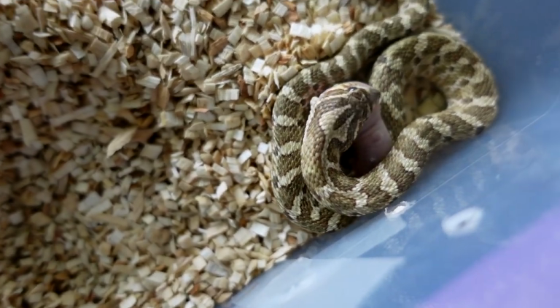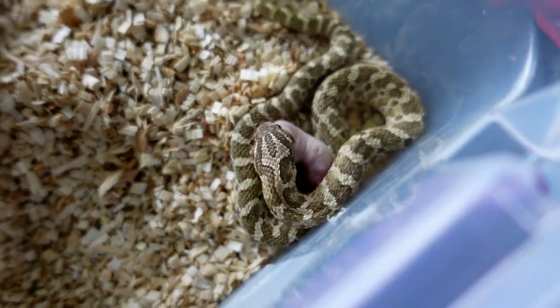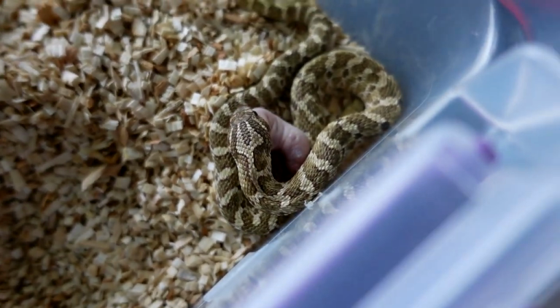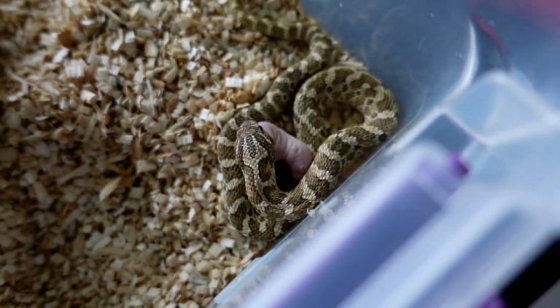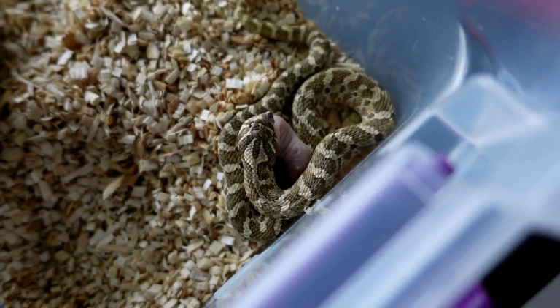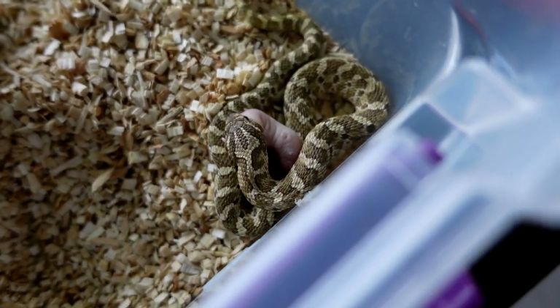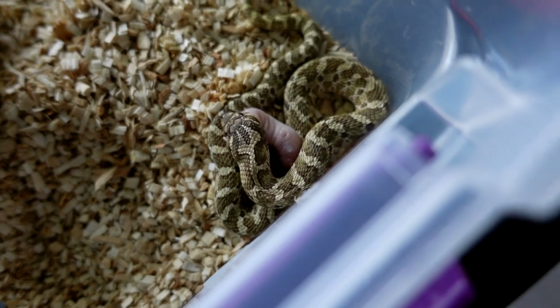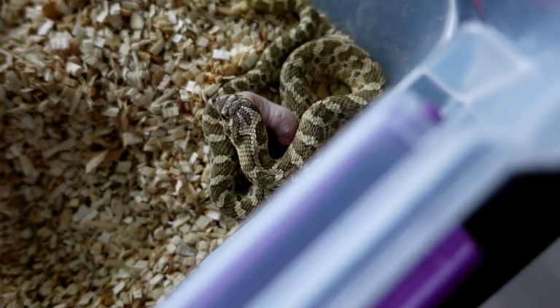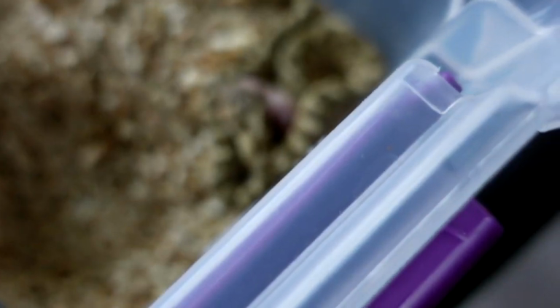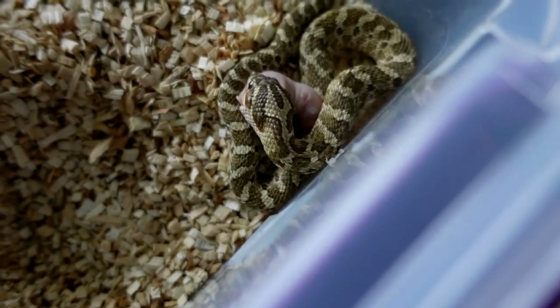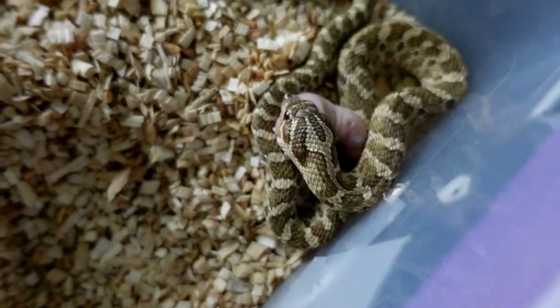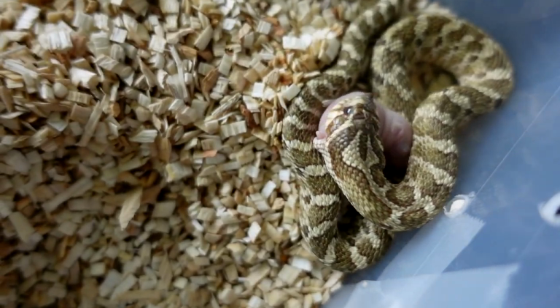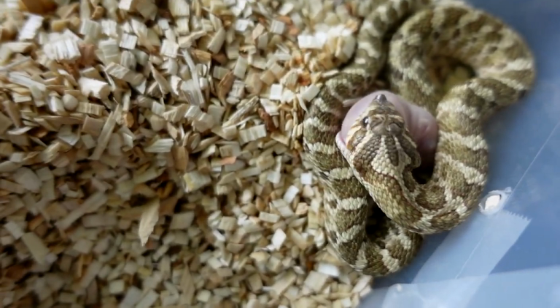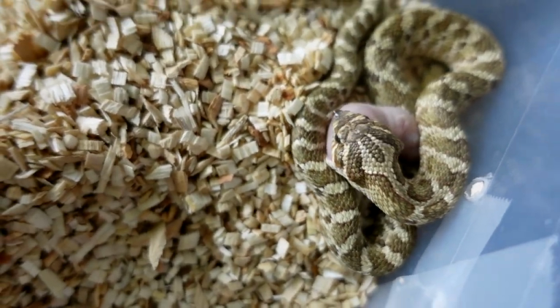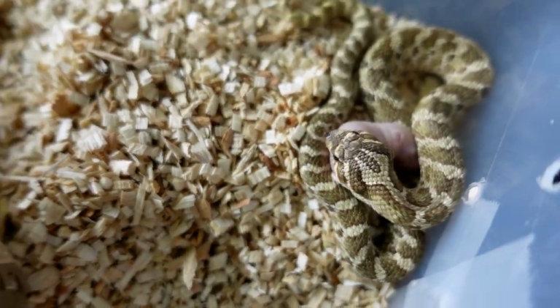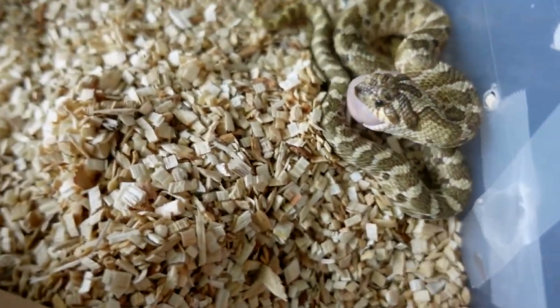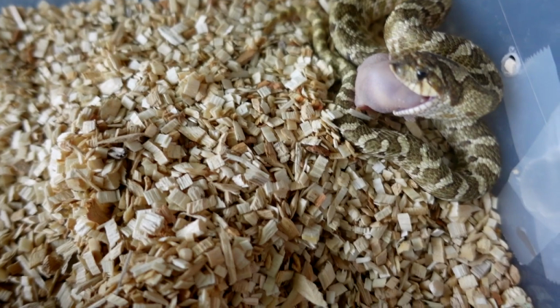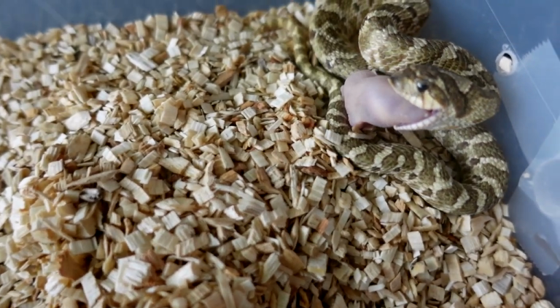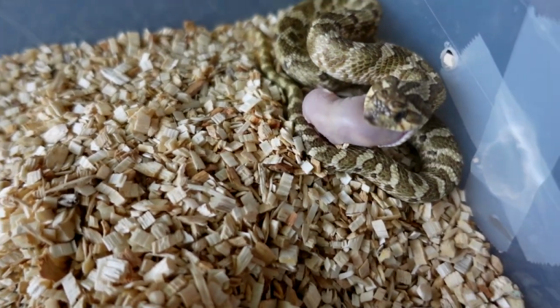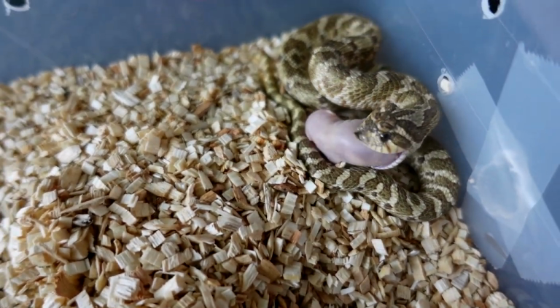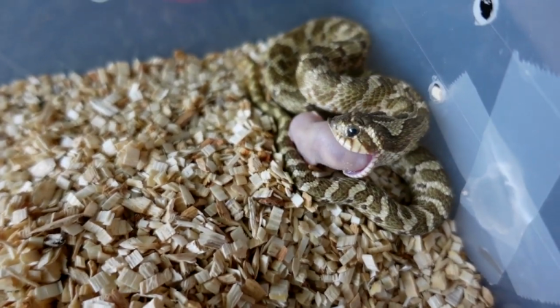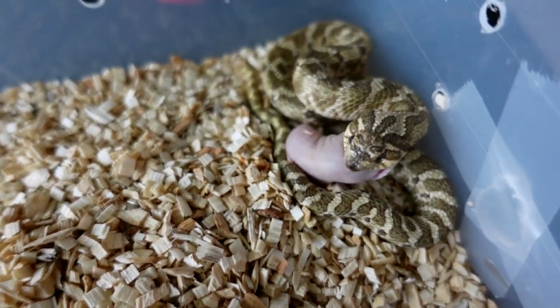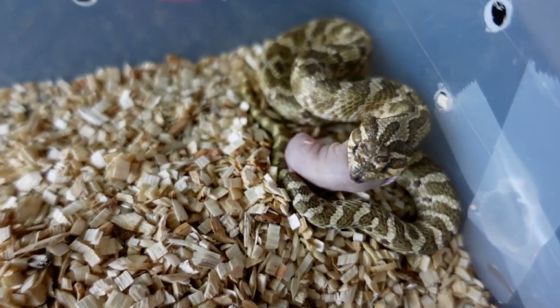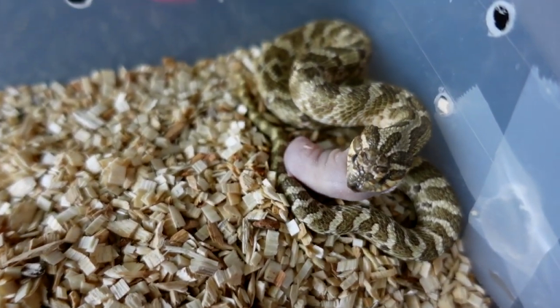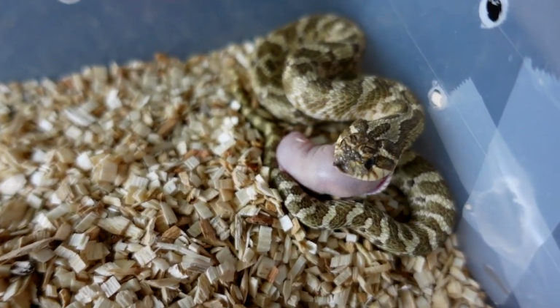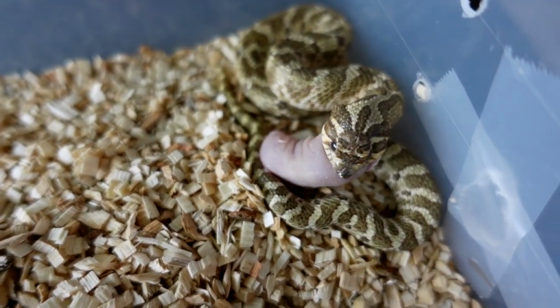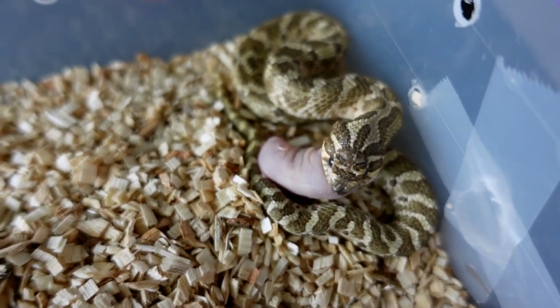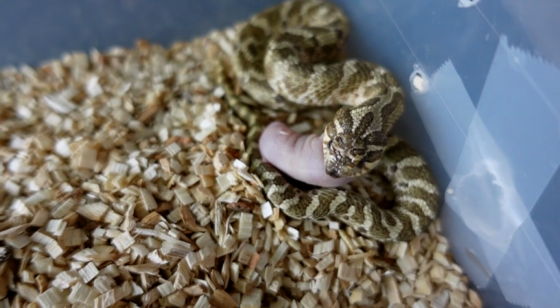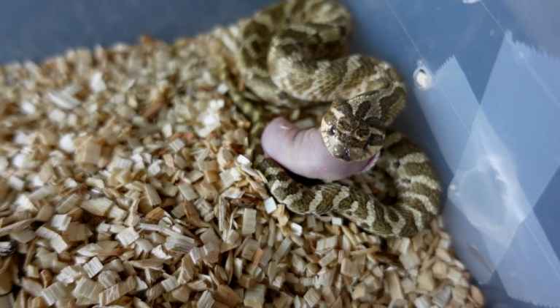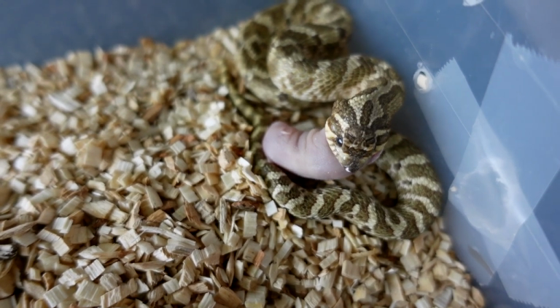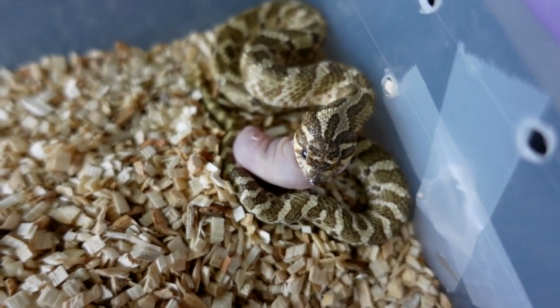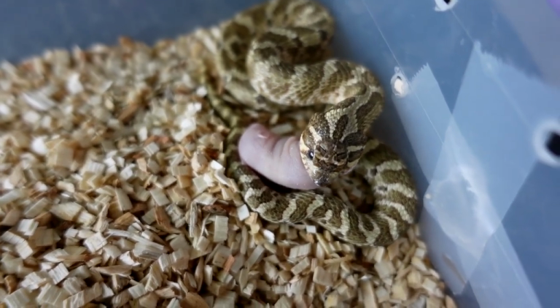I expect when he sheds out probably tomorrow he's gonna be really really yellow — he's gonna look really nice. Can't wait to see that. But he has not missed a meal for me since I've had him, which is really good.